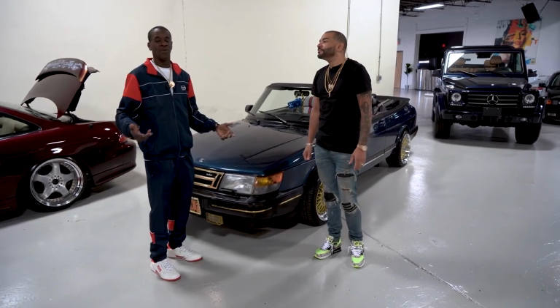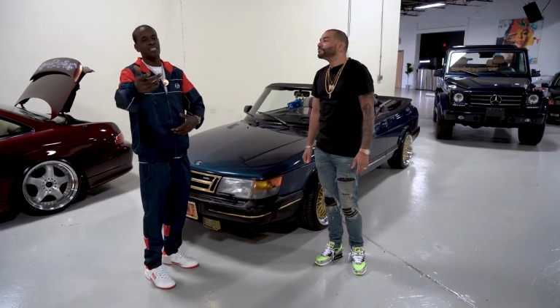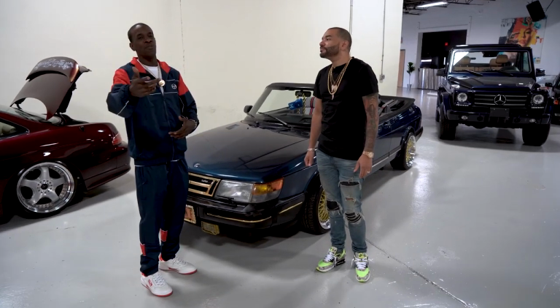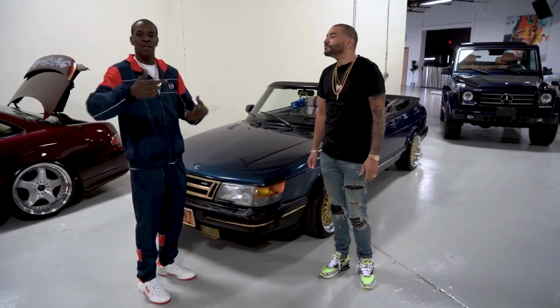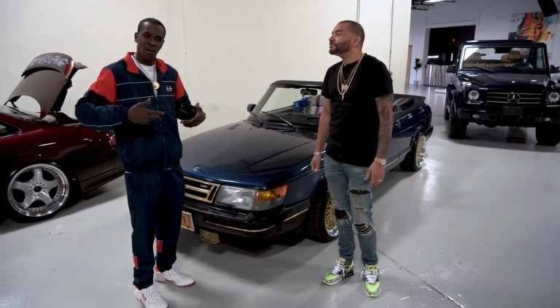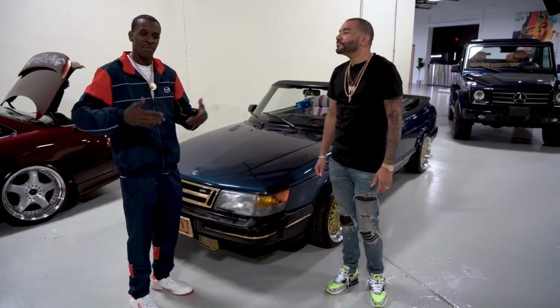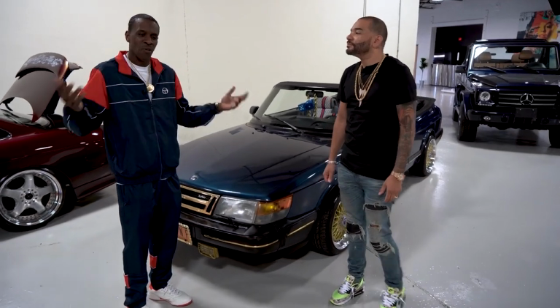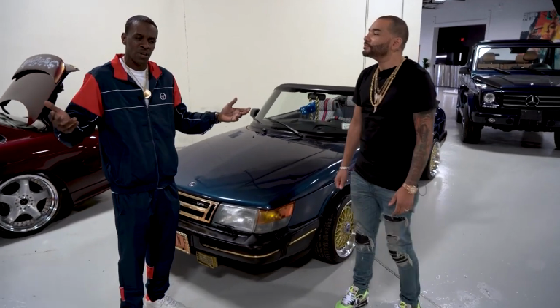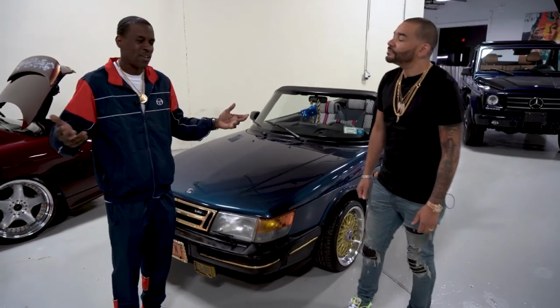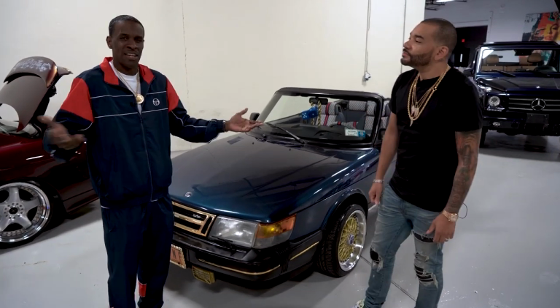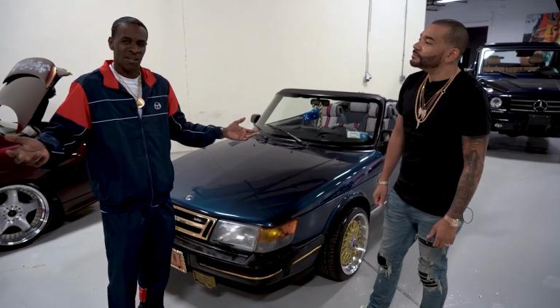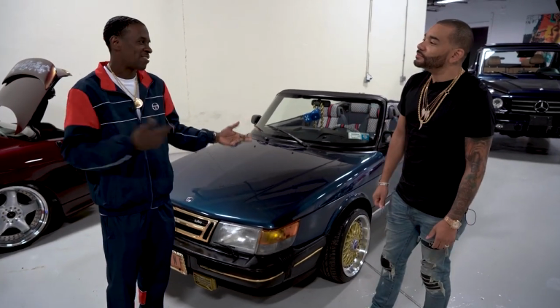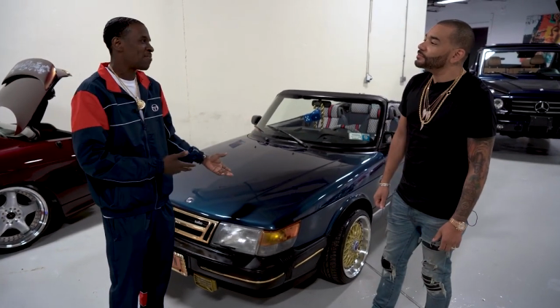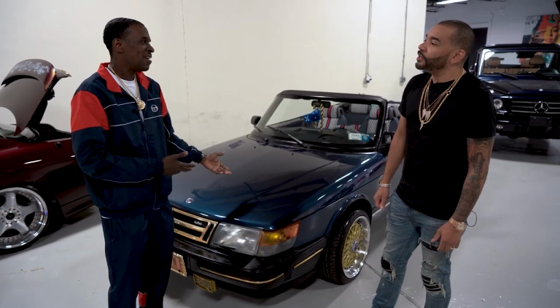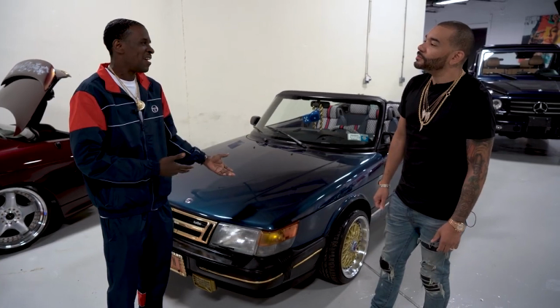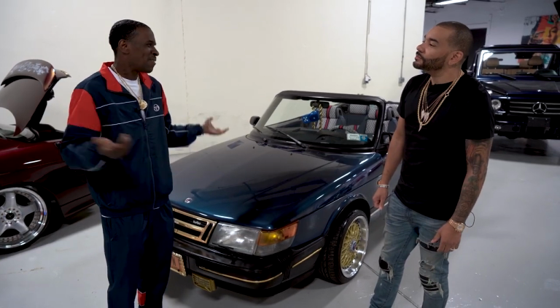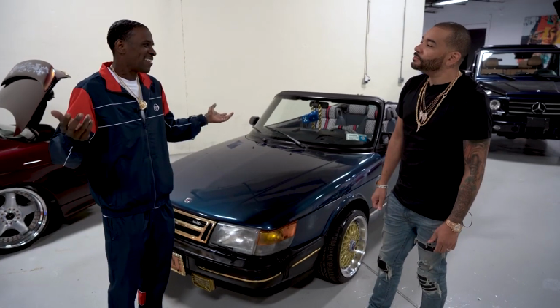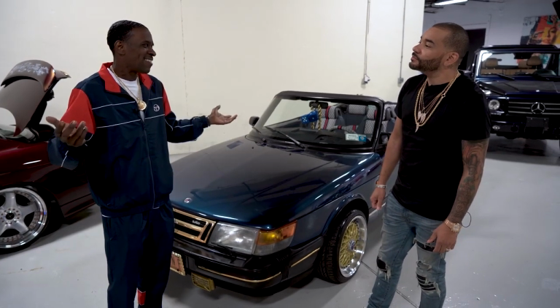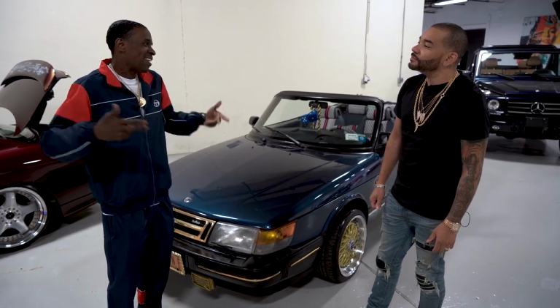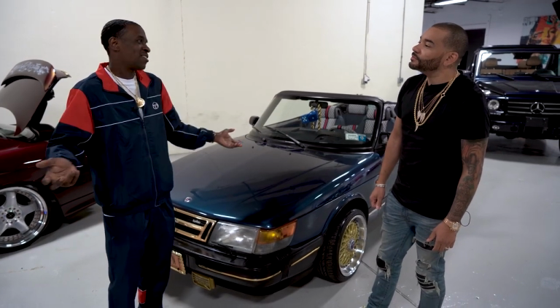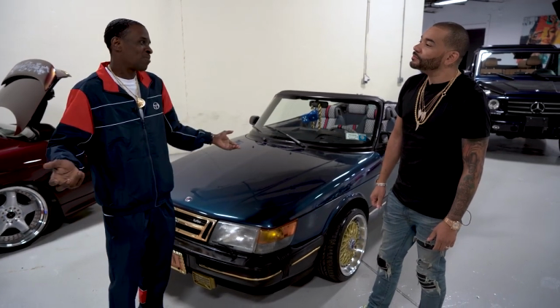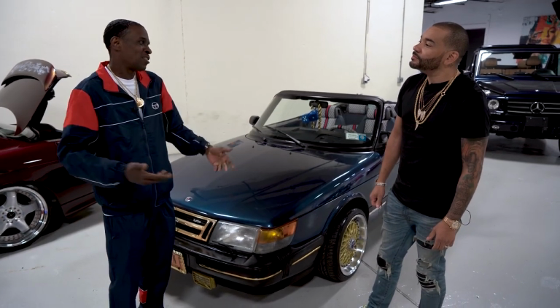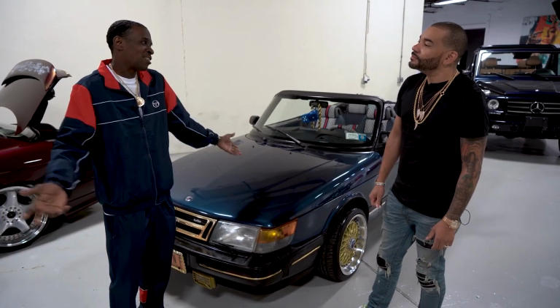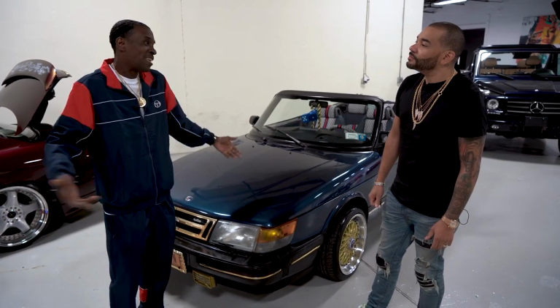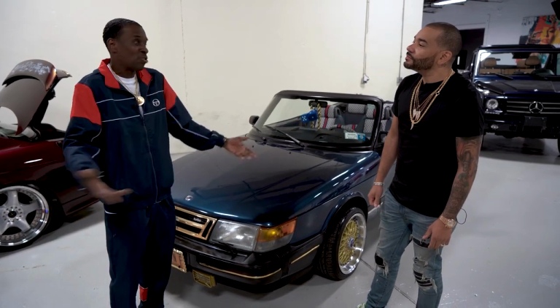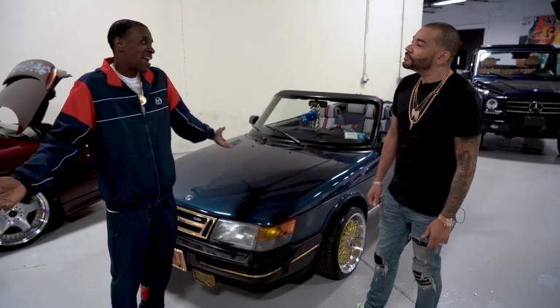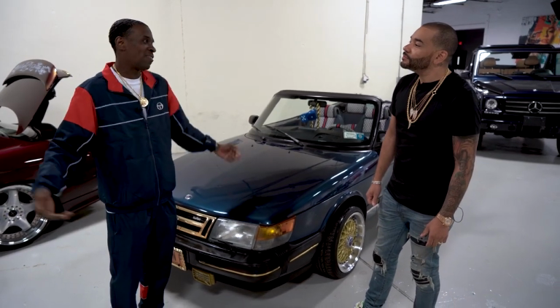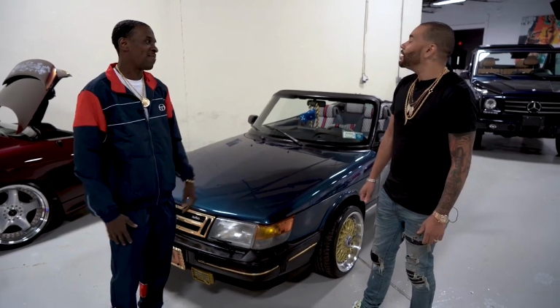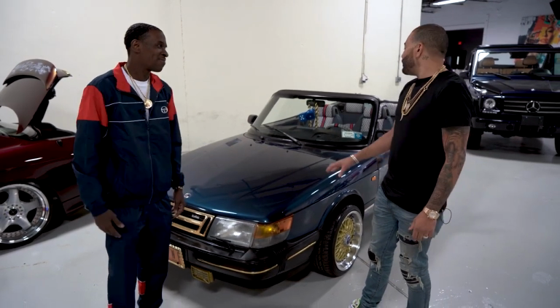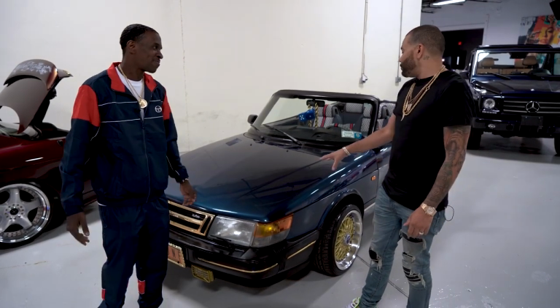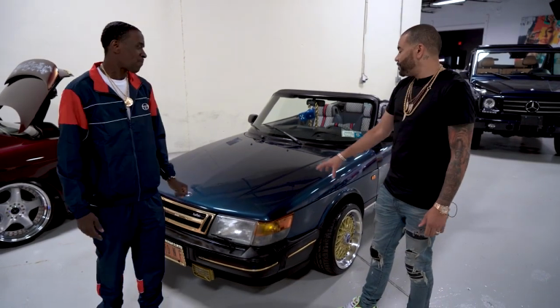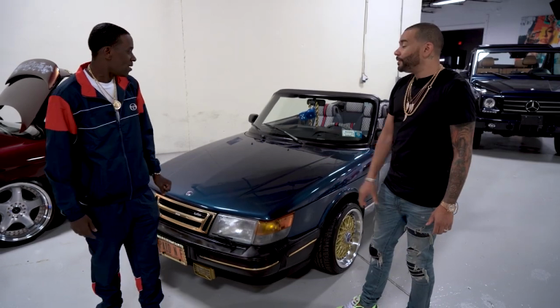When I watched the movie, being from Harlem, I always wondered why nobody in Harlem had a Saab. And I said I got to get a Saab. So I did it because nobody had one. Now how much did you pay for this Saab?